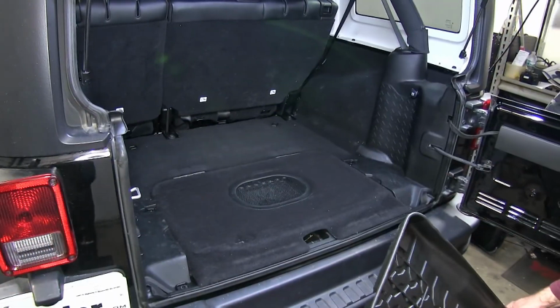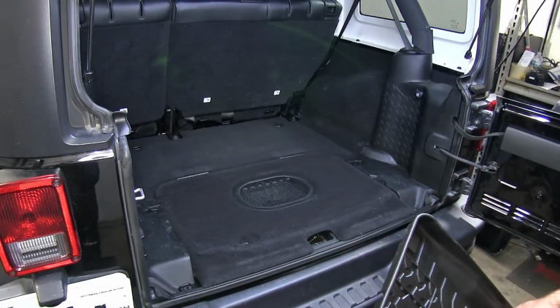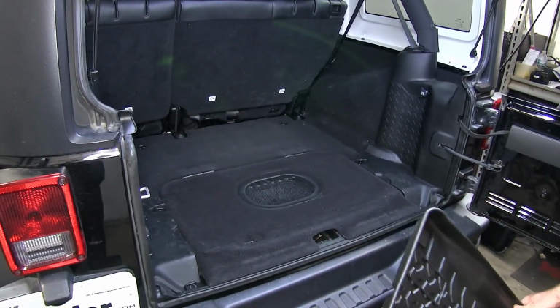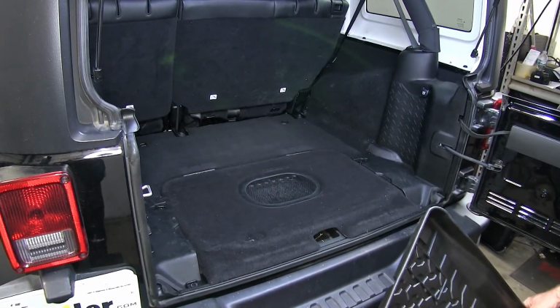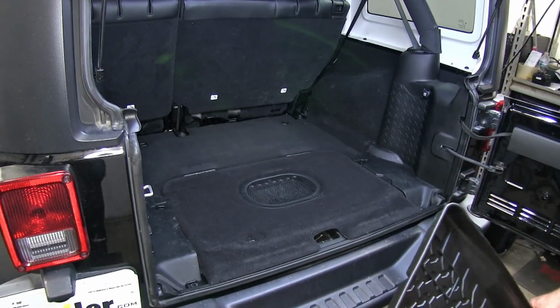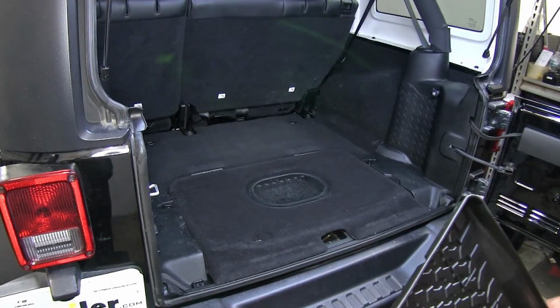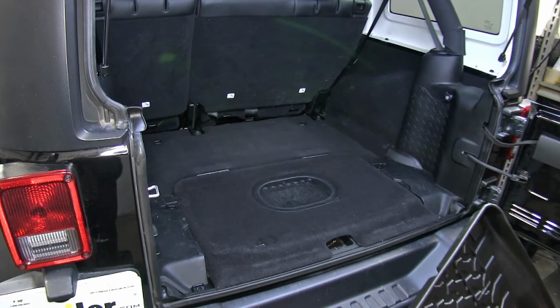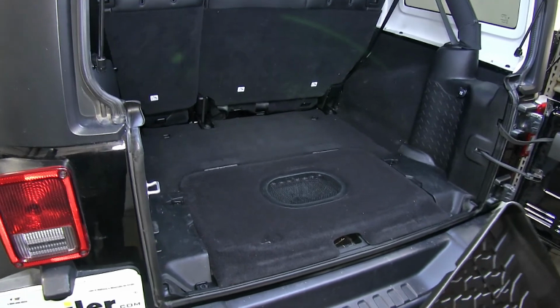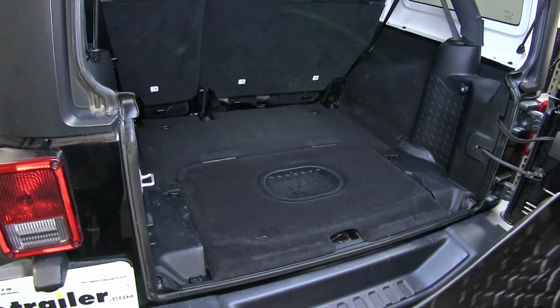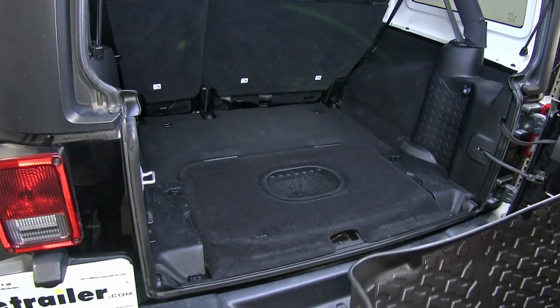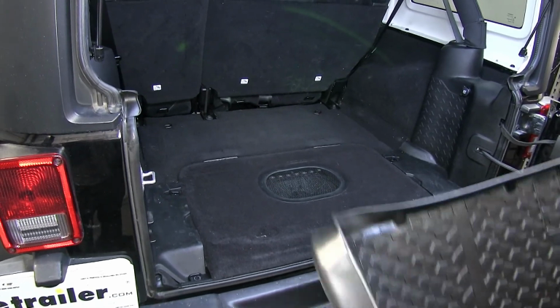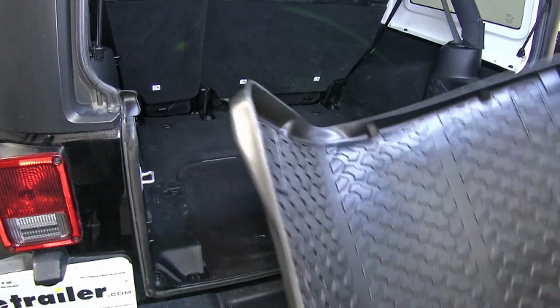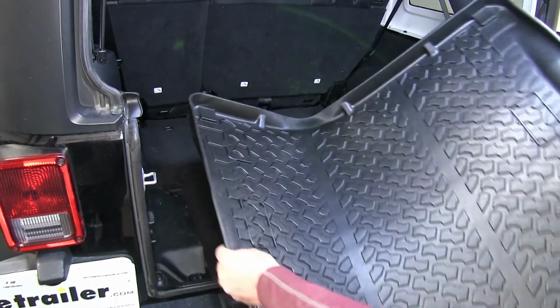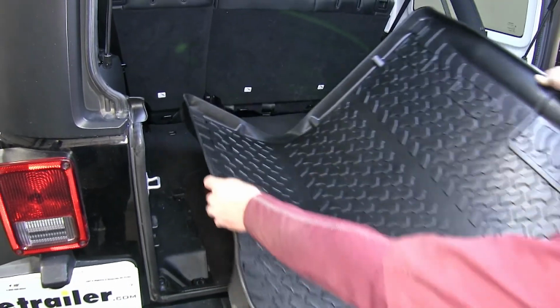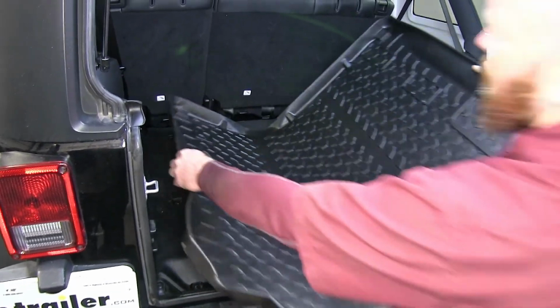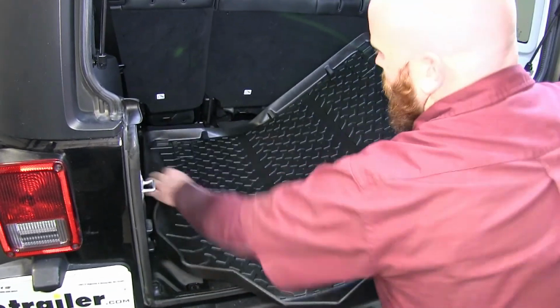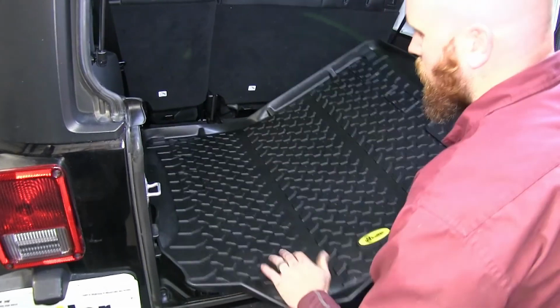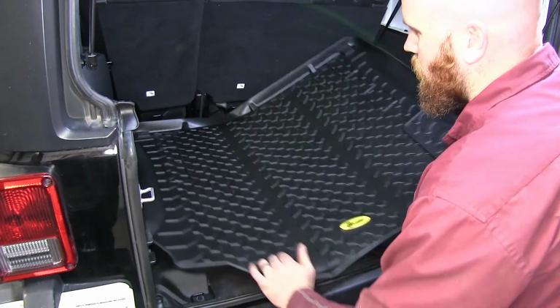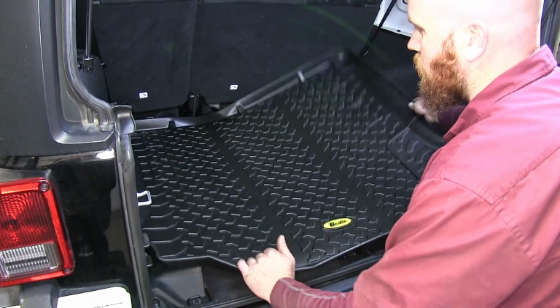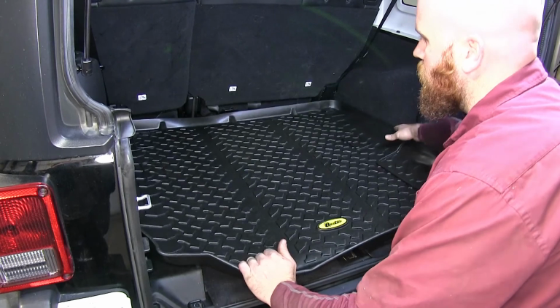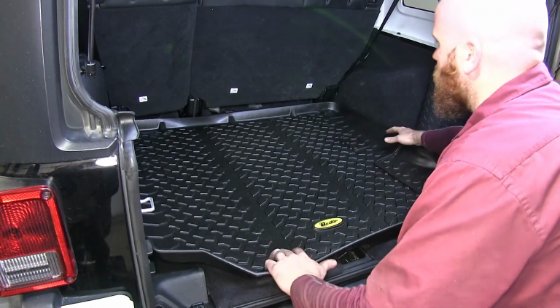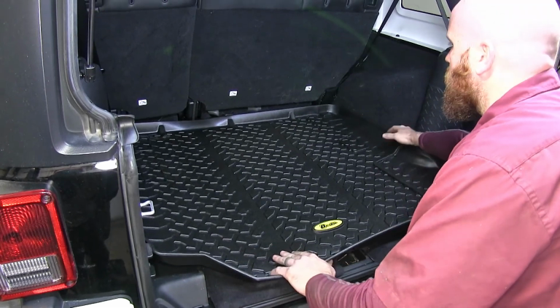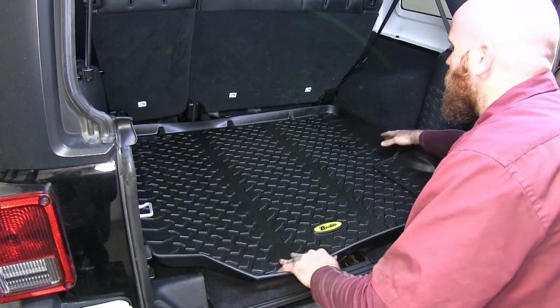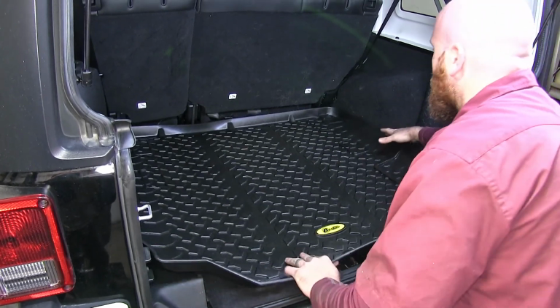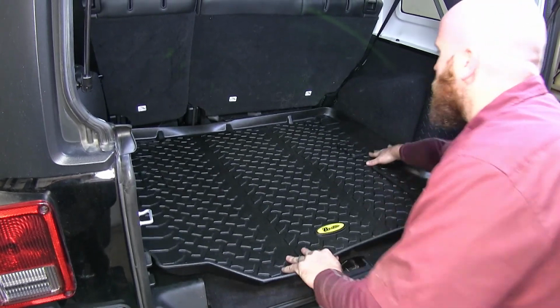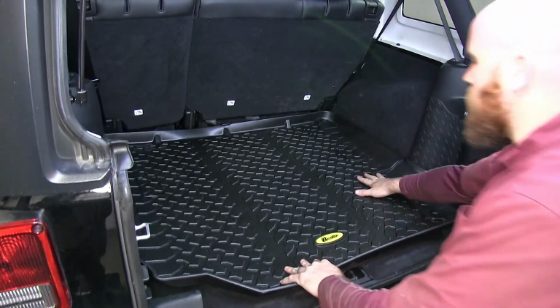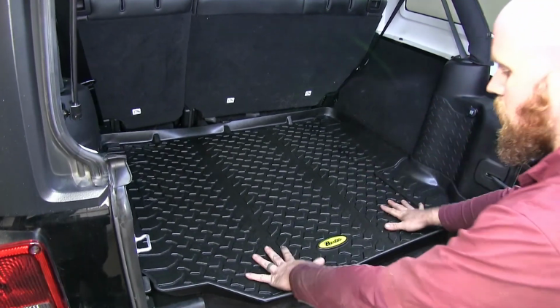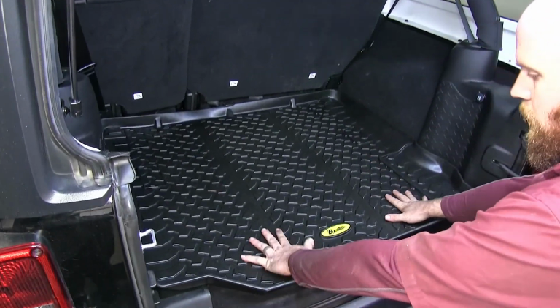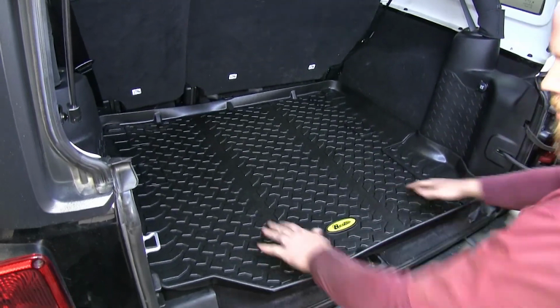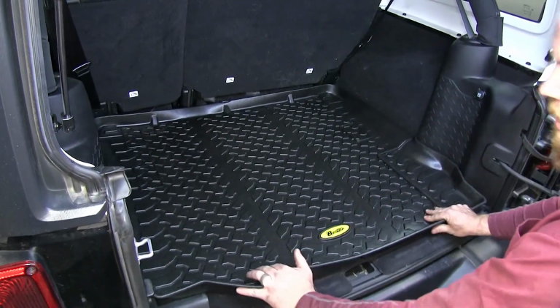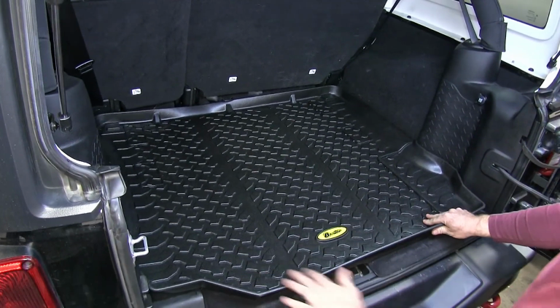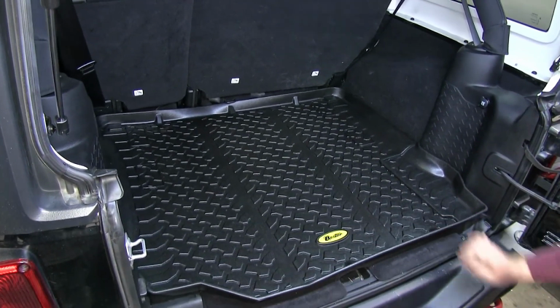Now that we've gone over some features, let's go ahead and show you how easy it is to install. It's as simple as getting it and sliding it up into place.